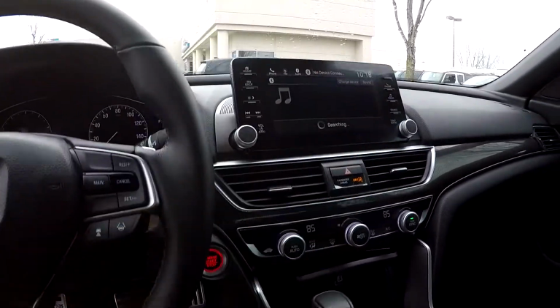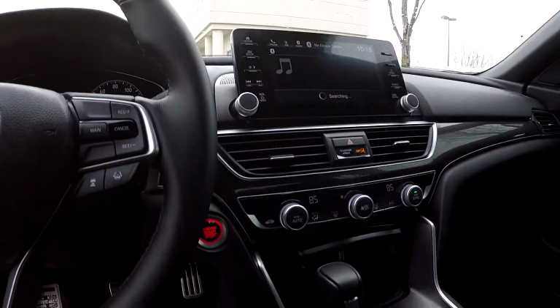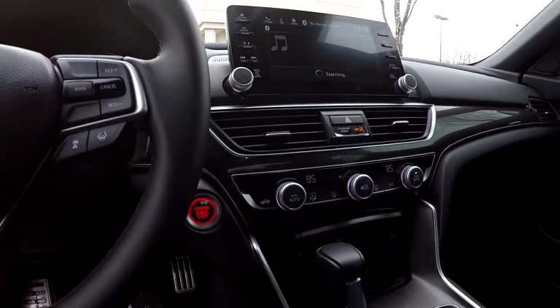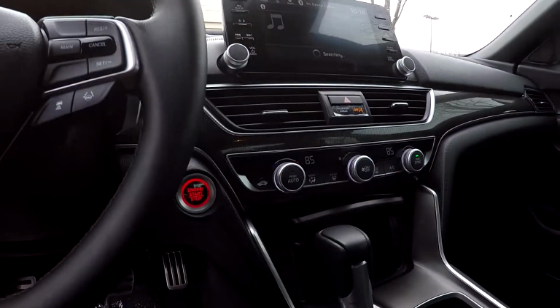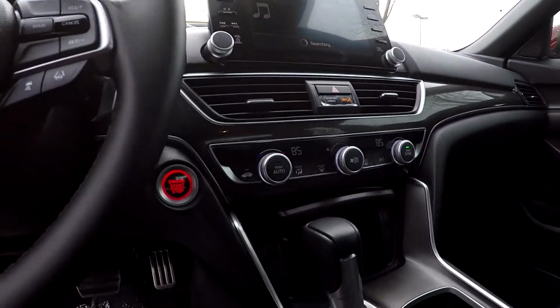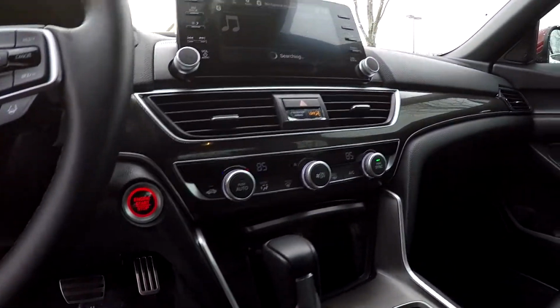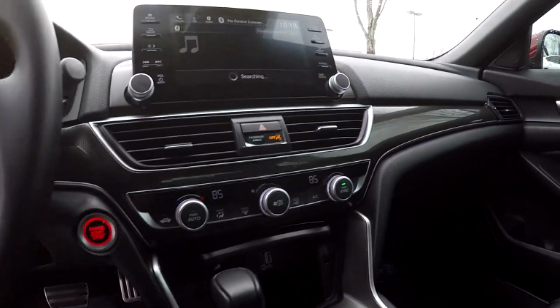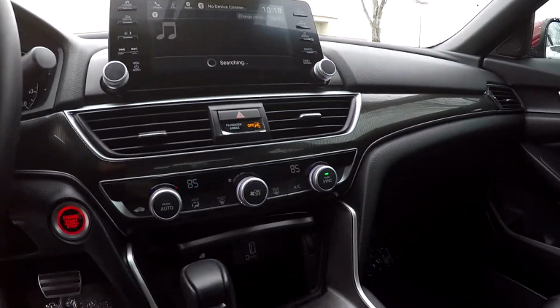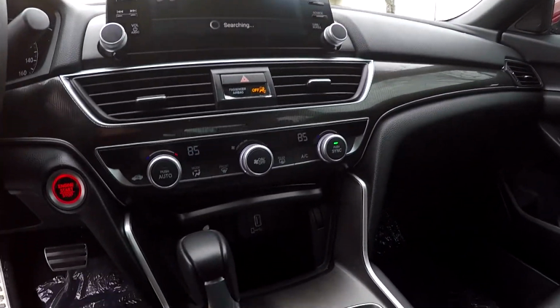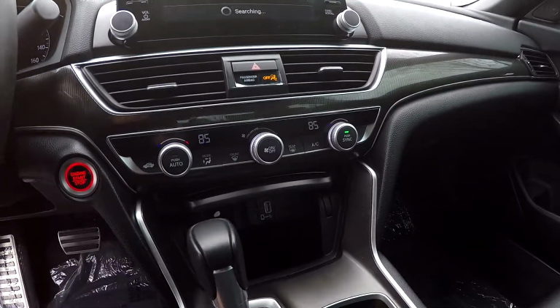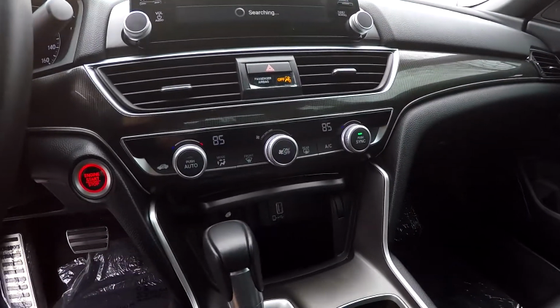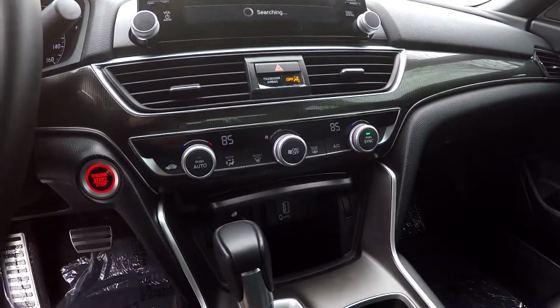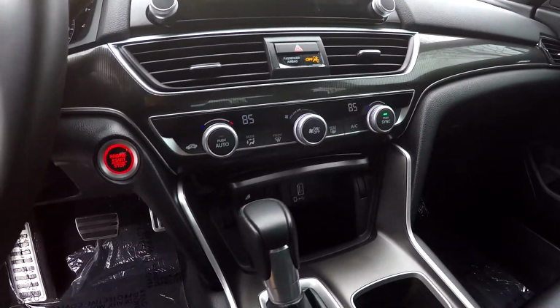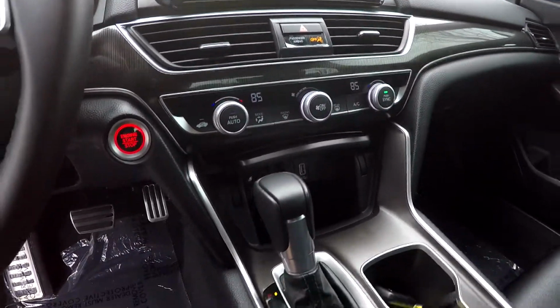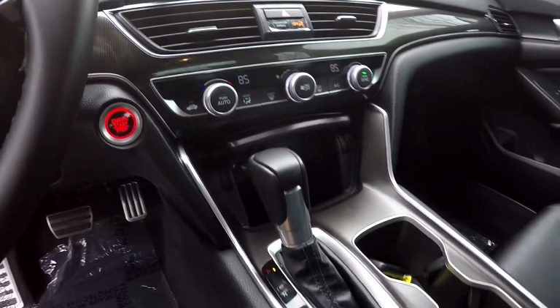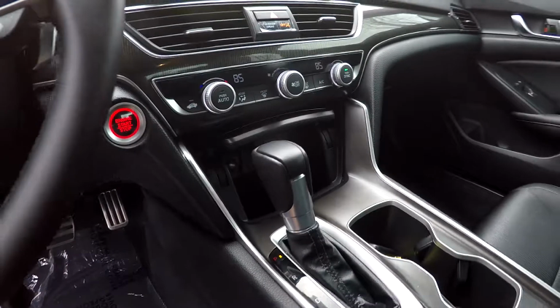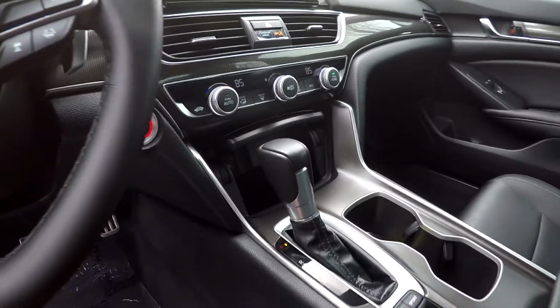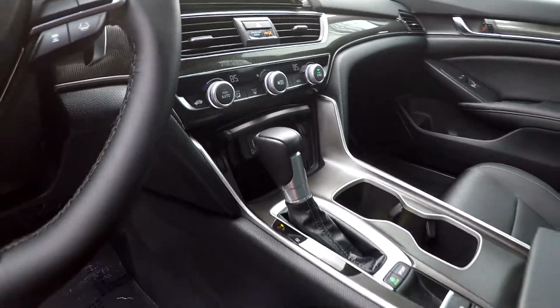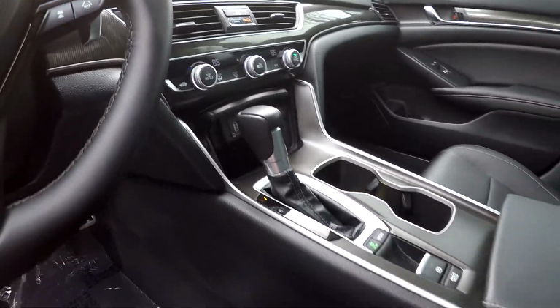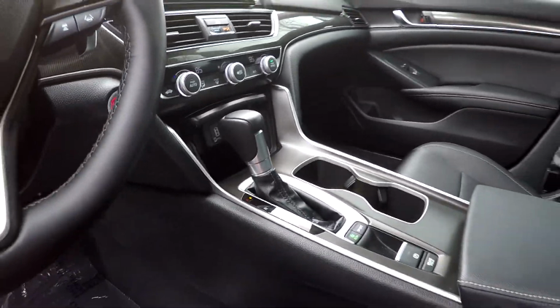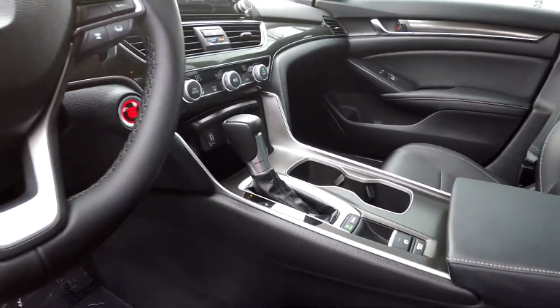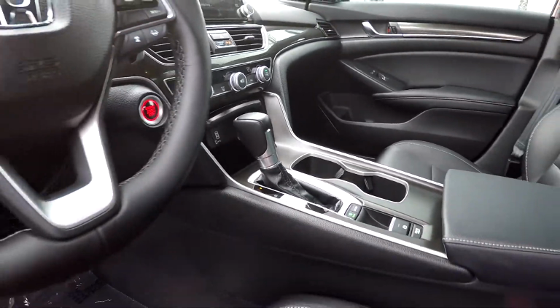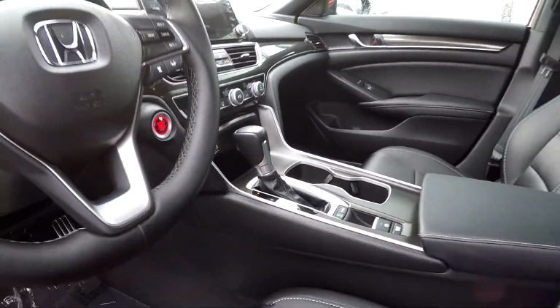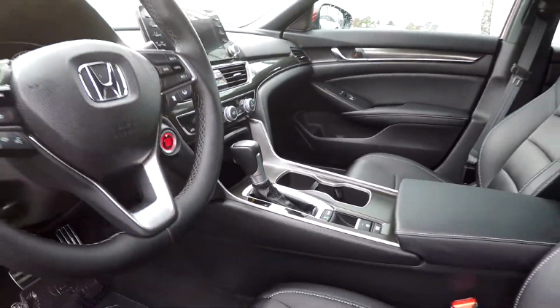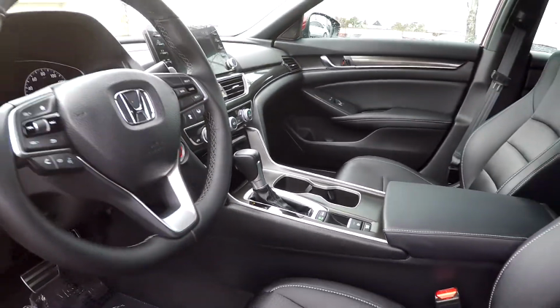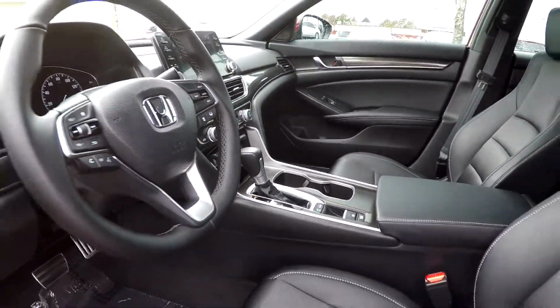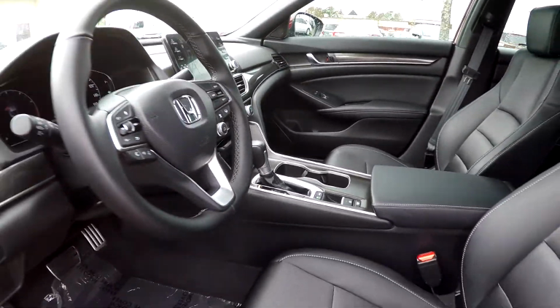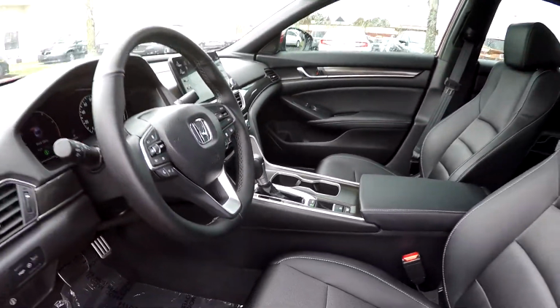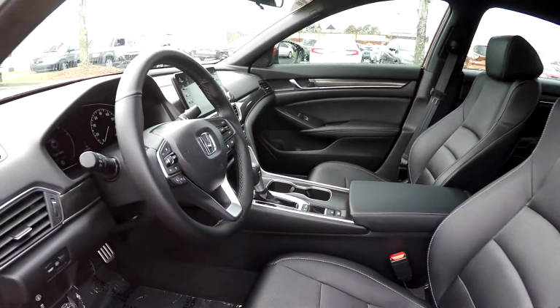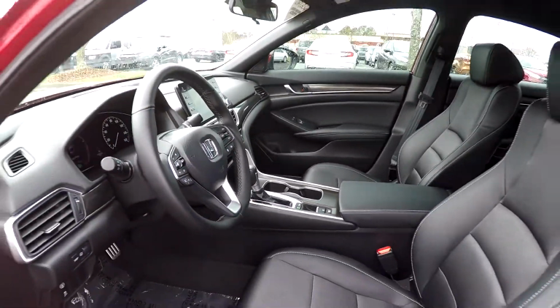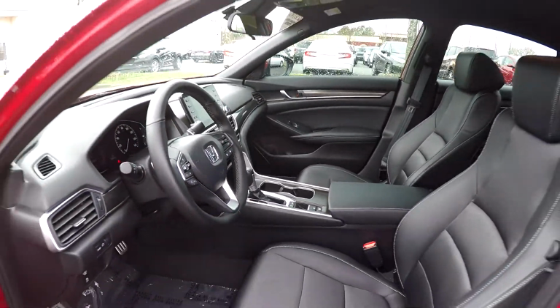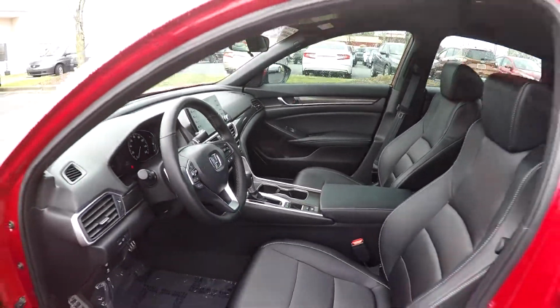Climate control there in the center. Multiple power and USB ports. Push button start. Several driving modes. And then all that flooring is going to be a dark charcoal.